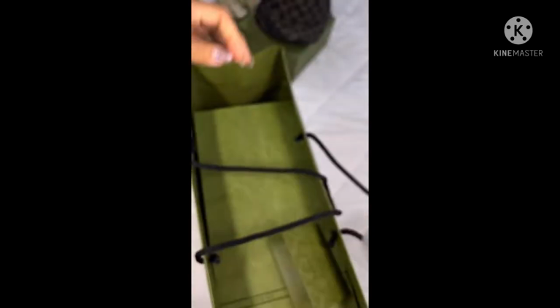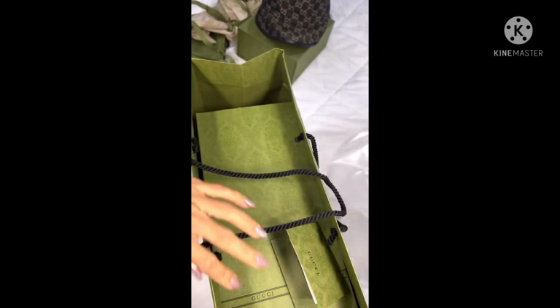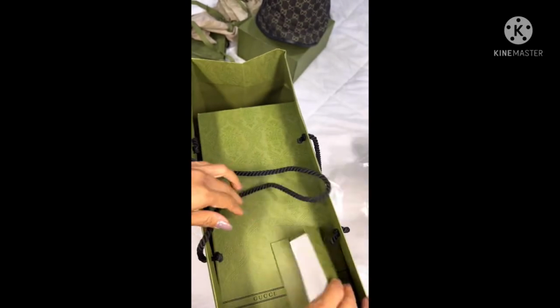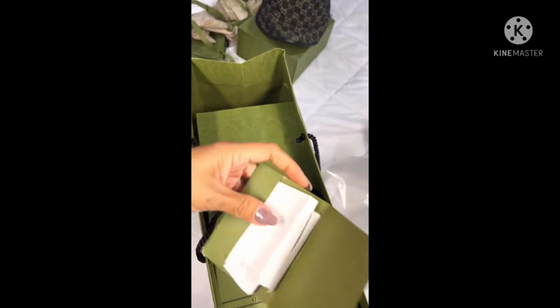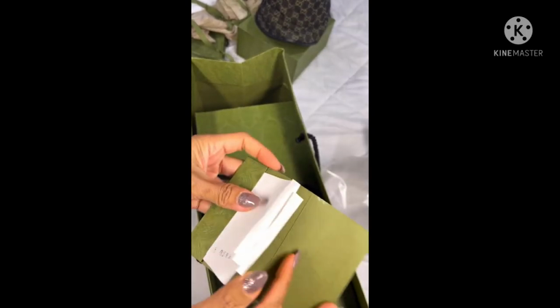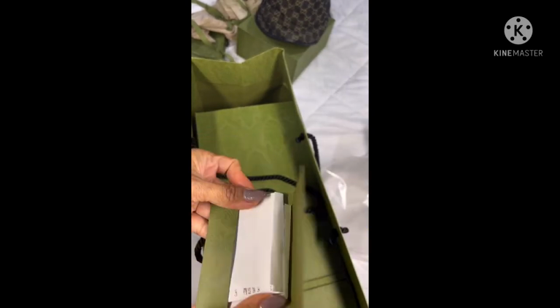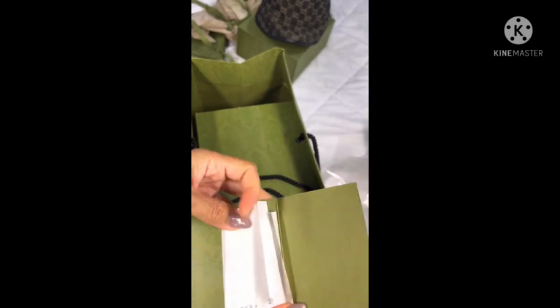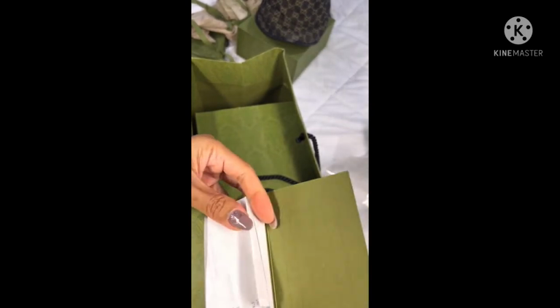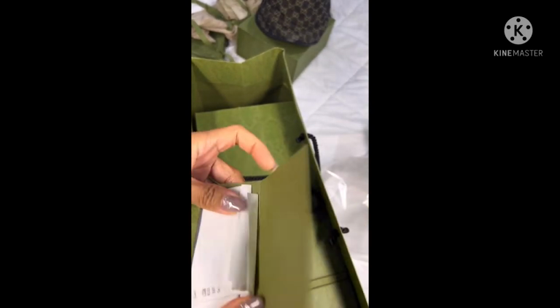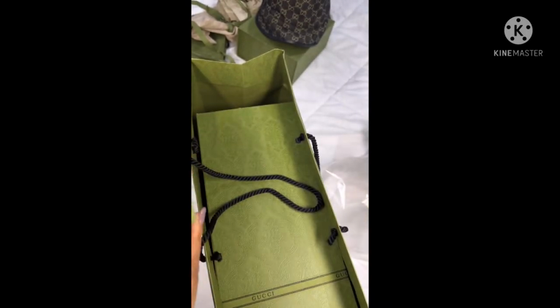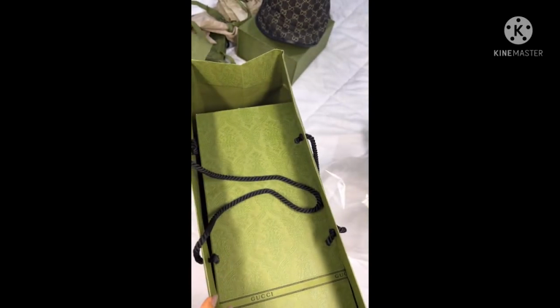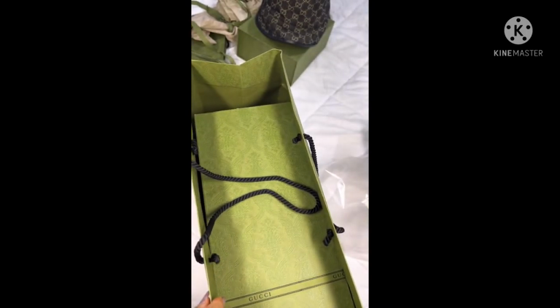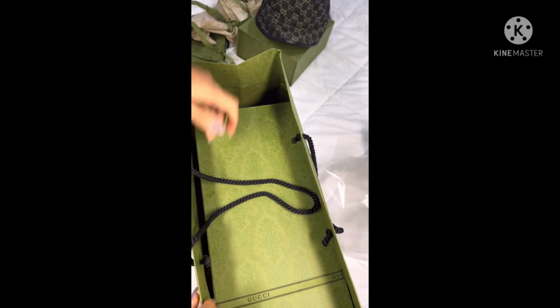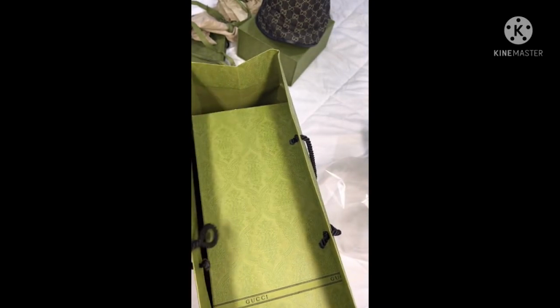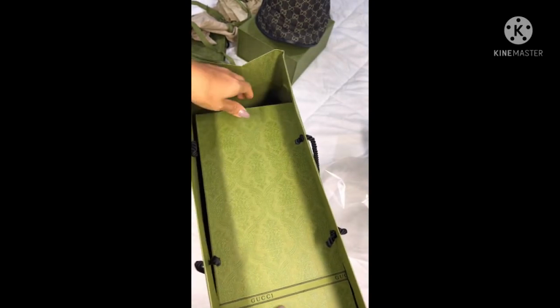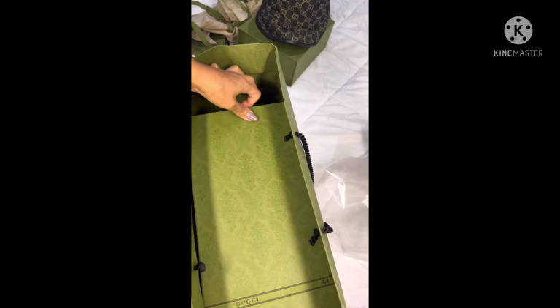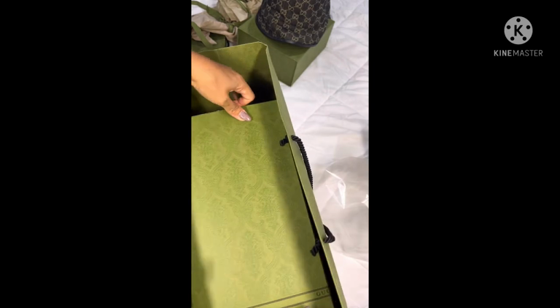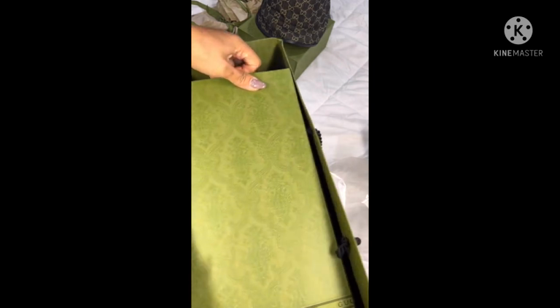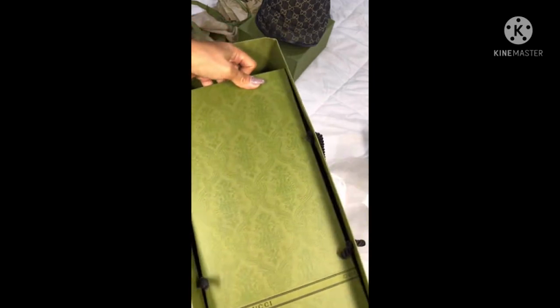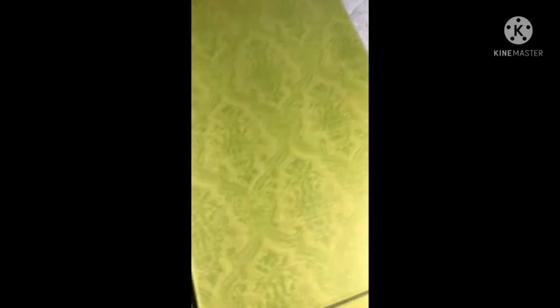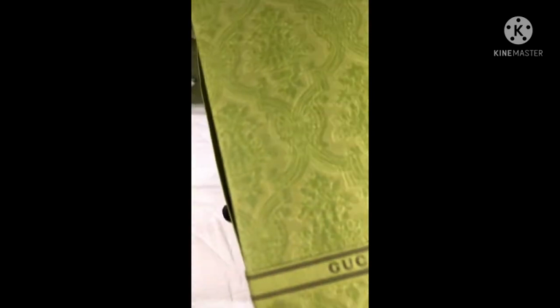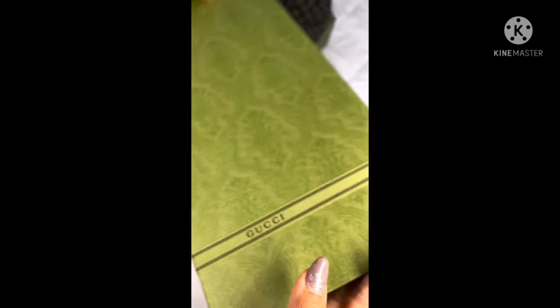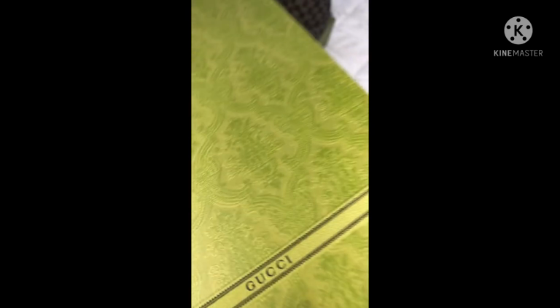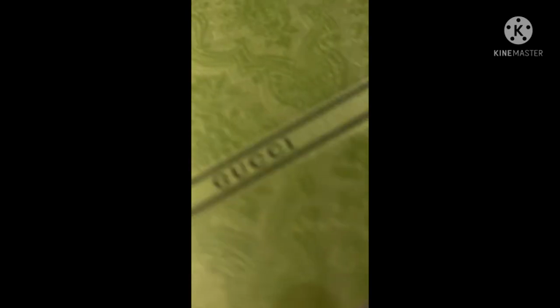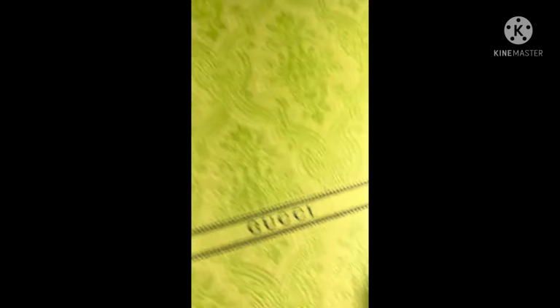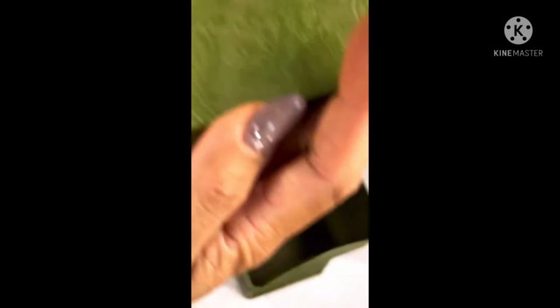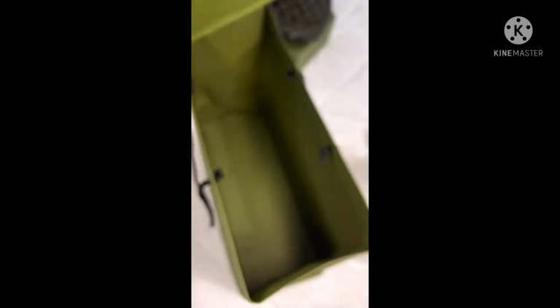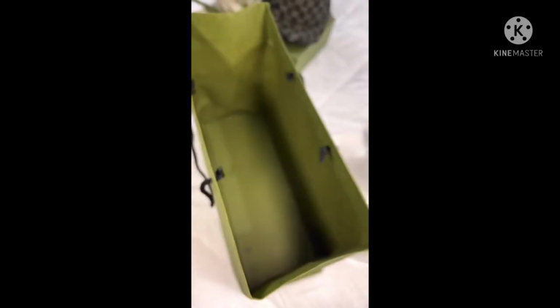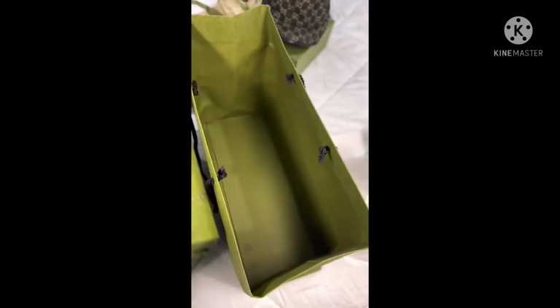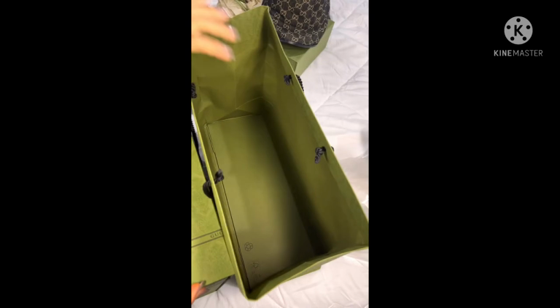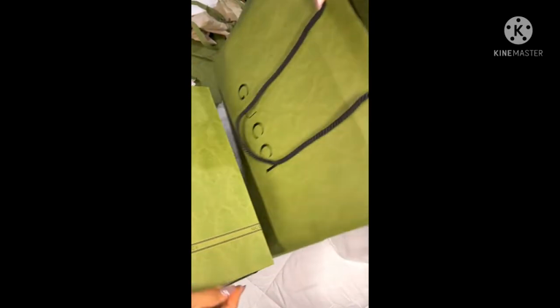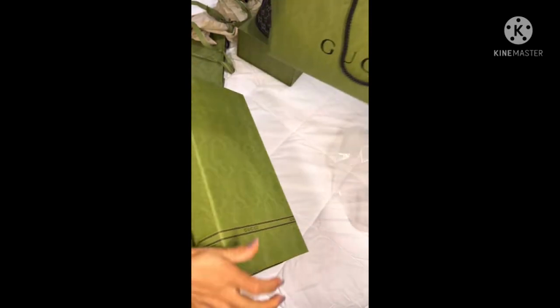Next is the bag. The day I picked it up it was raining, so the Gucci shop had a plastic bag to cover them so we don't get them wet.